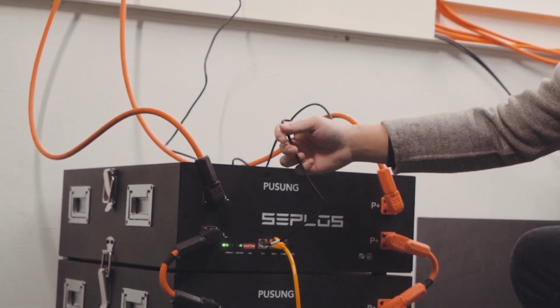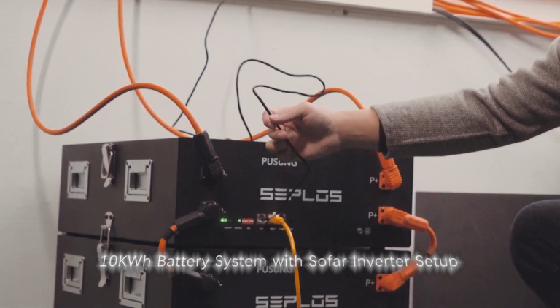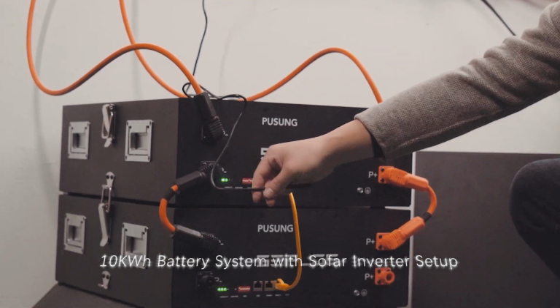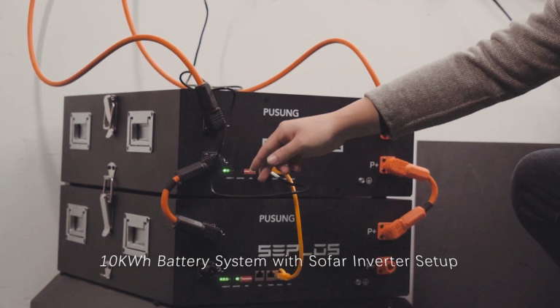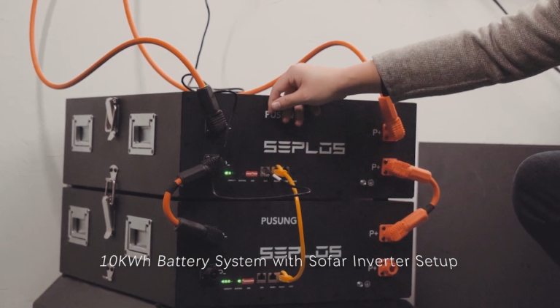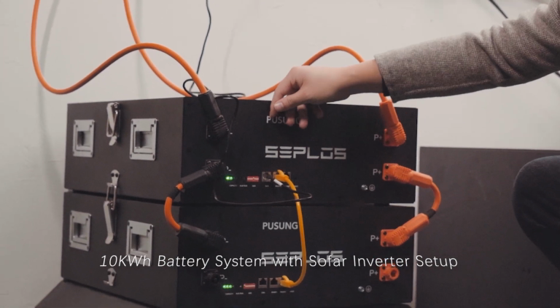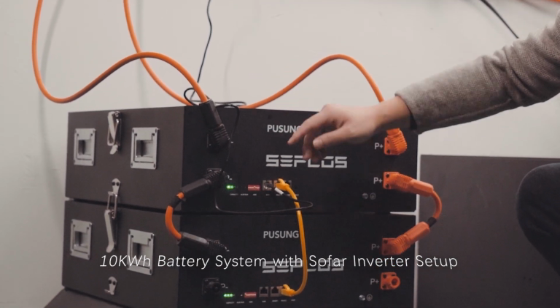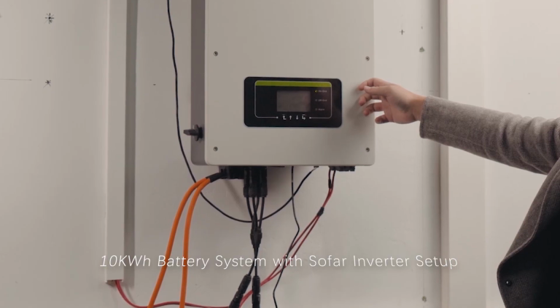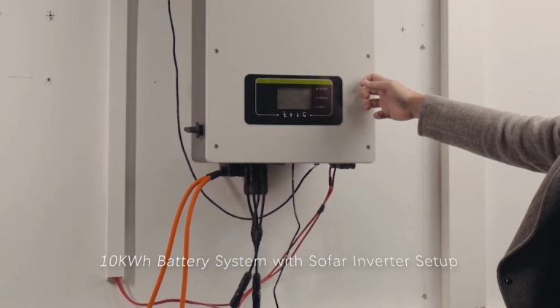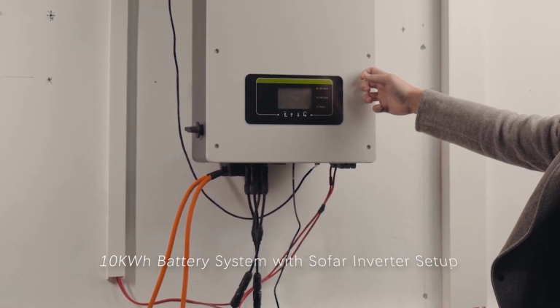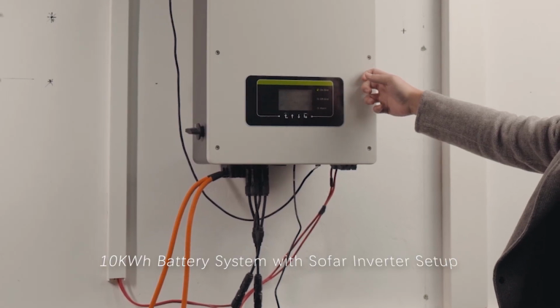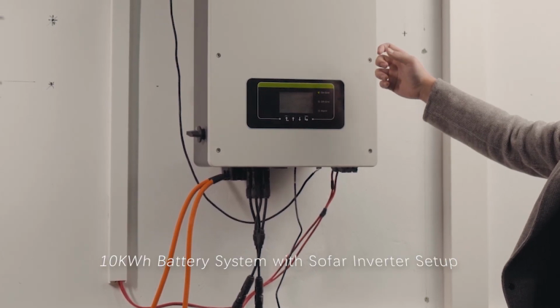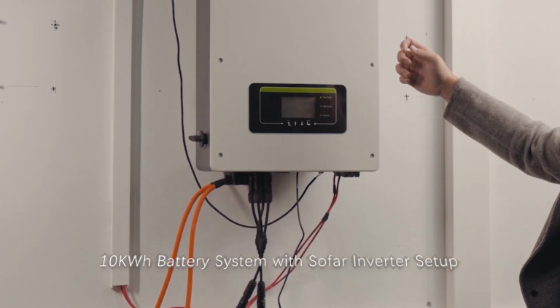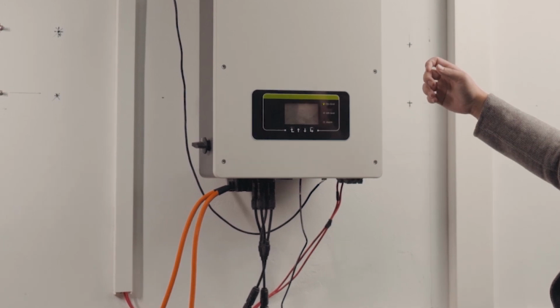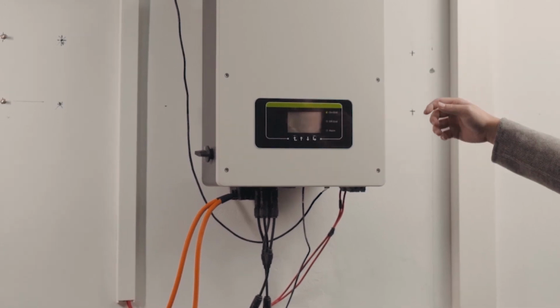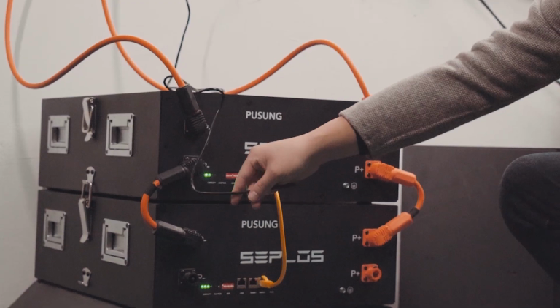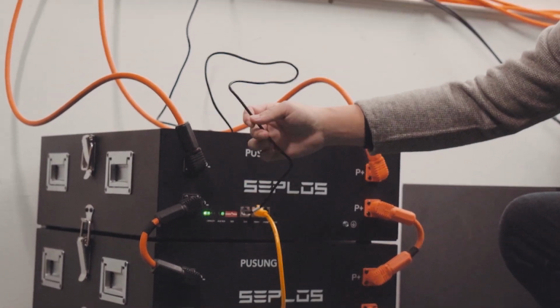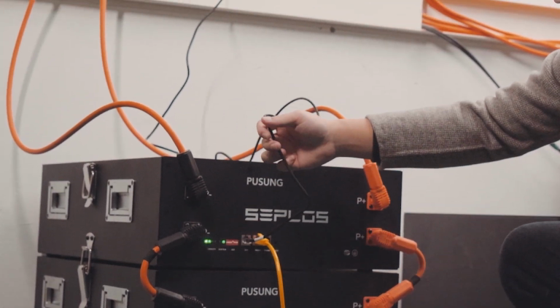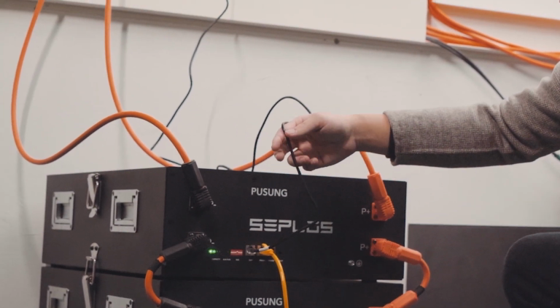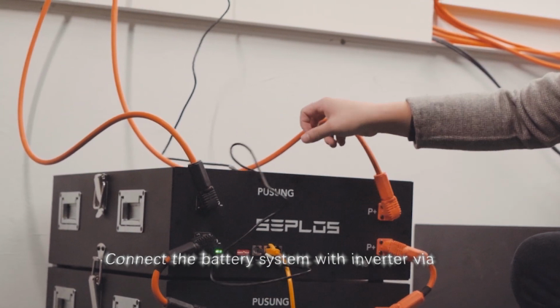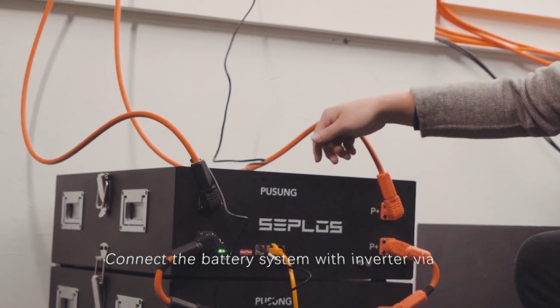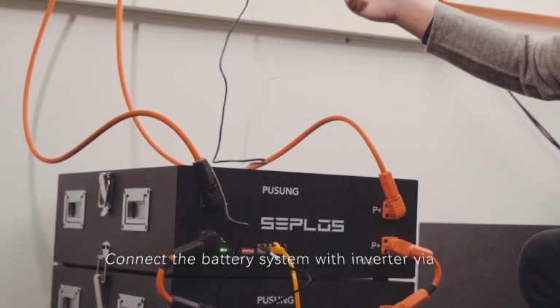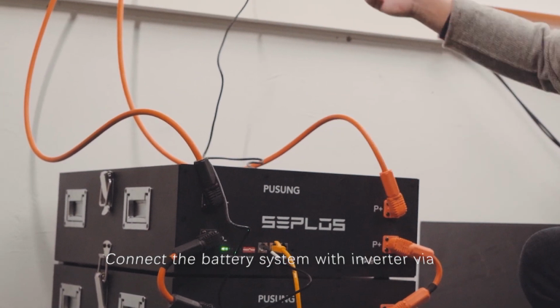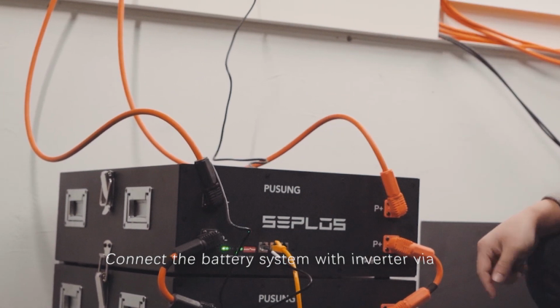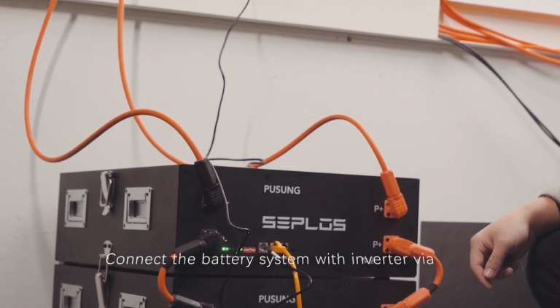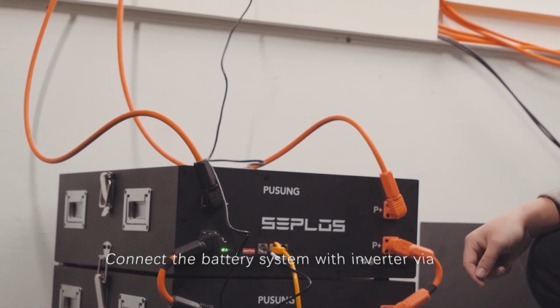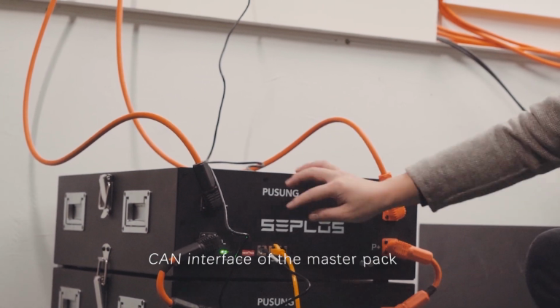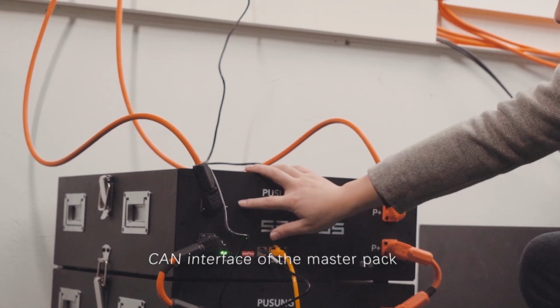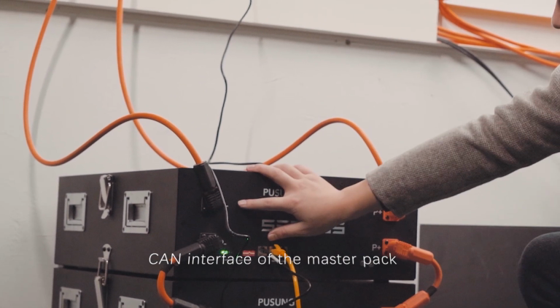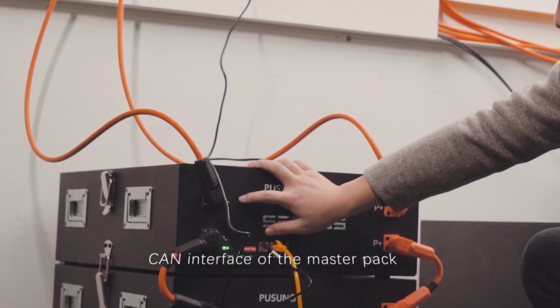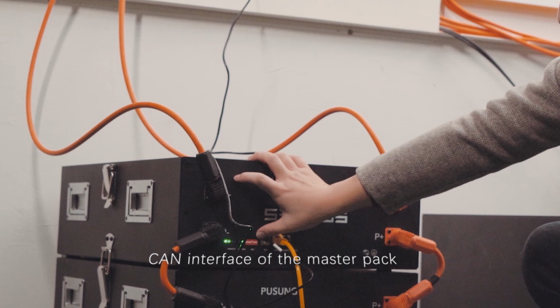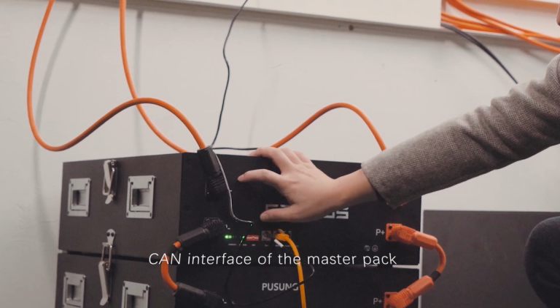This is a 10 kWh battery system with a SOFR inverter setup. Connect the battery system with the inverter via the CAN interface of the master pack.